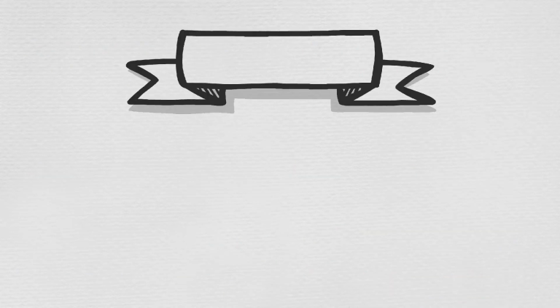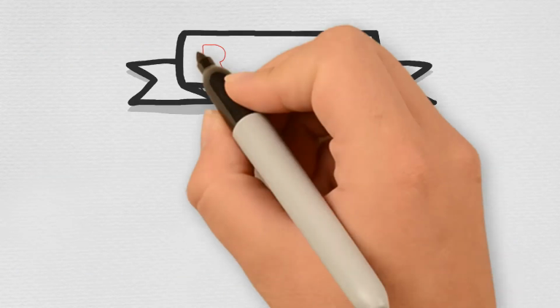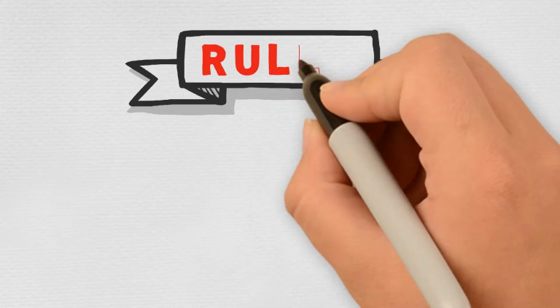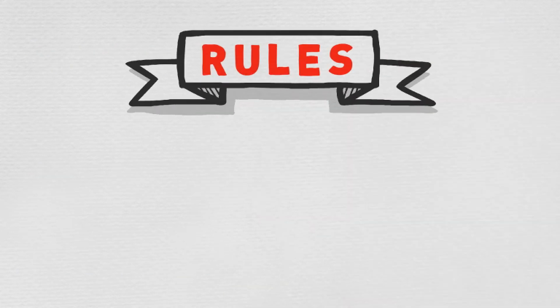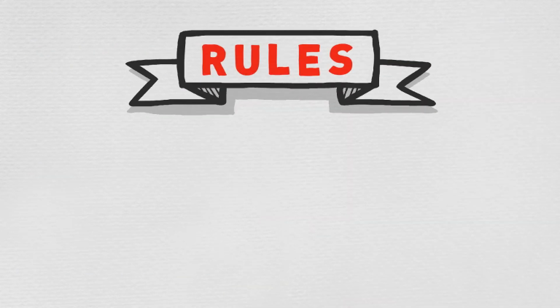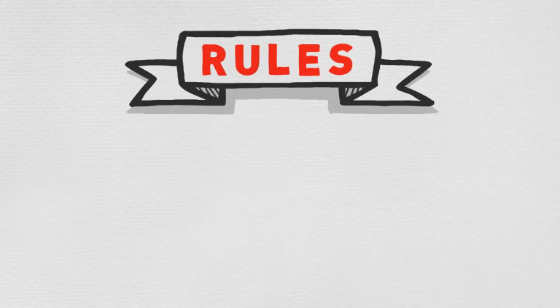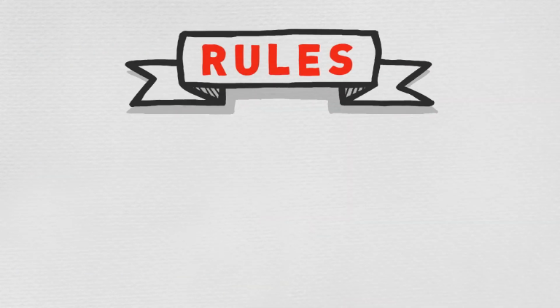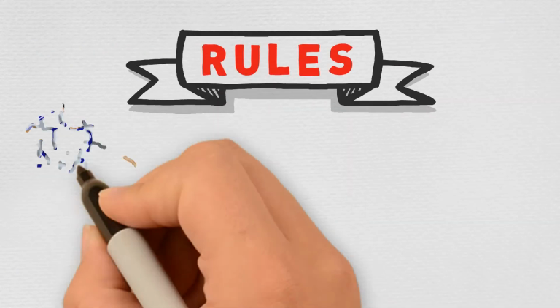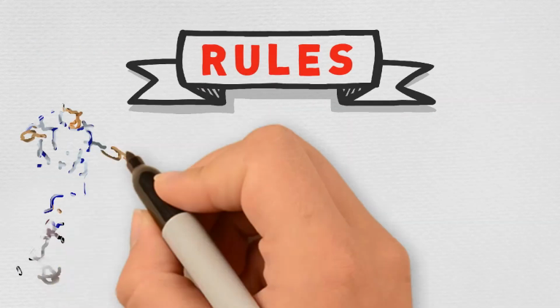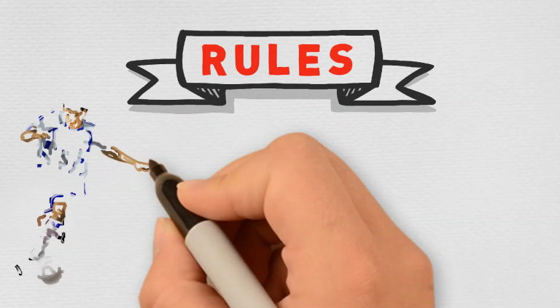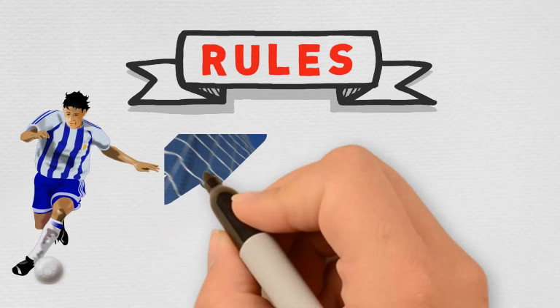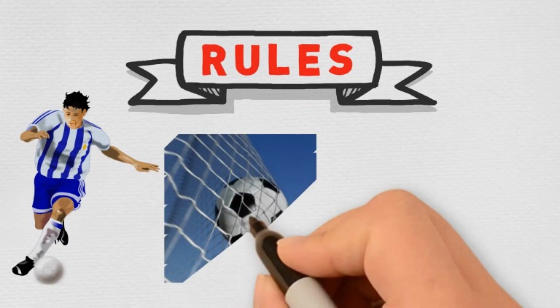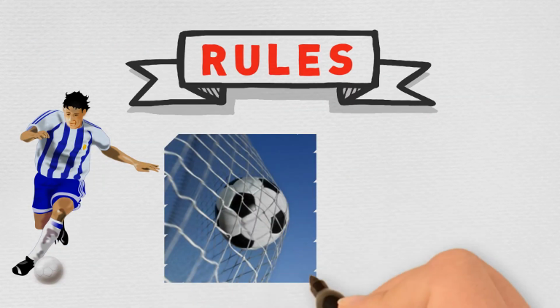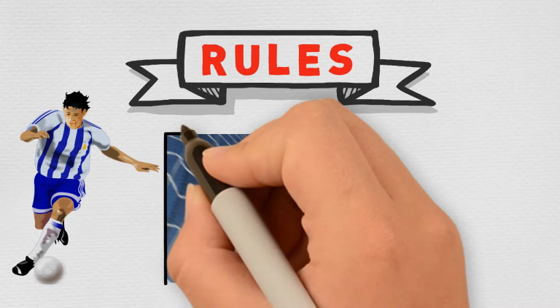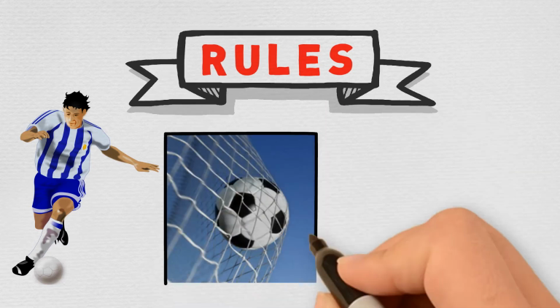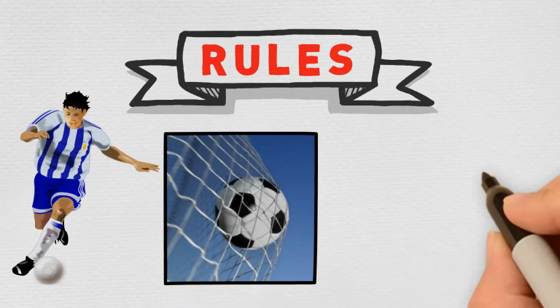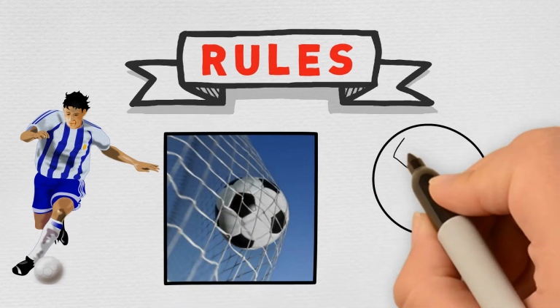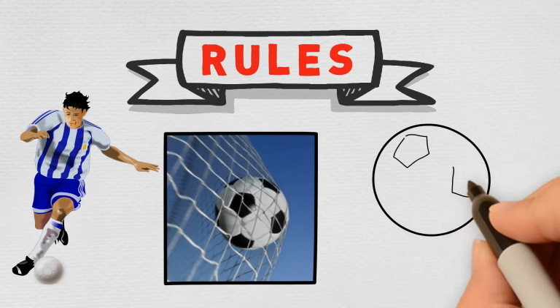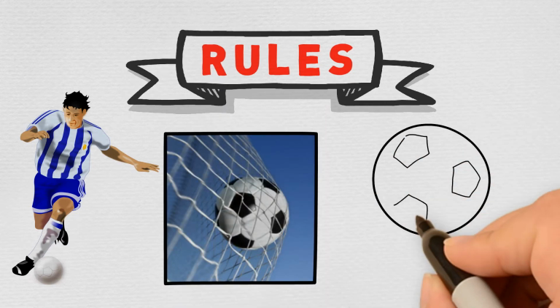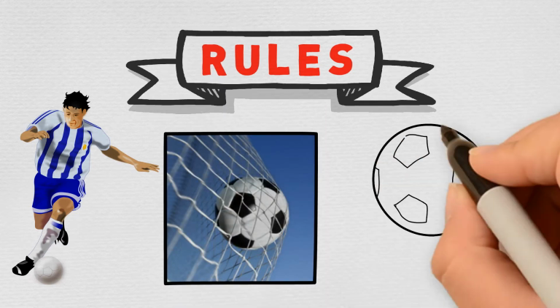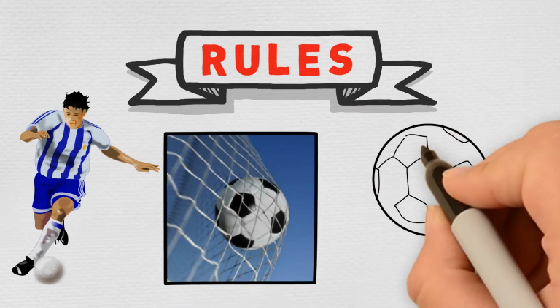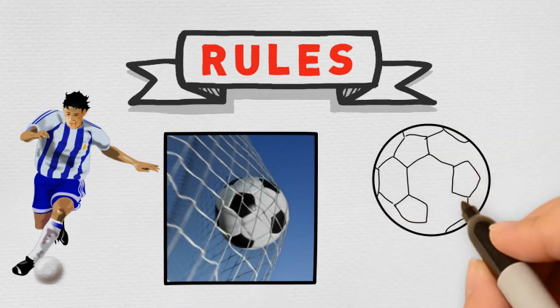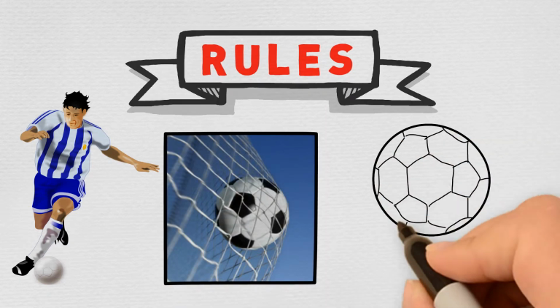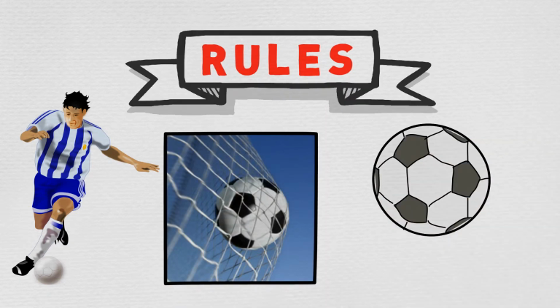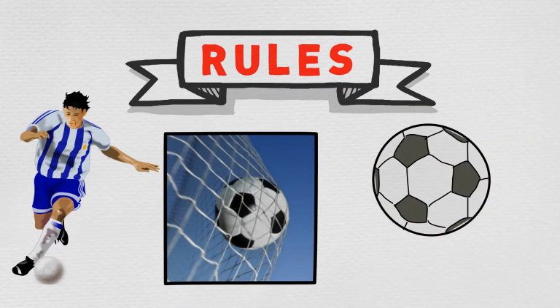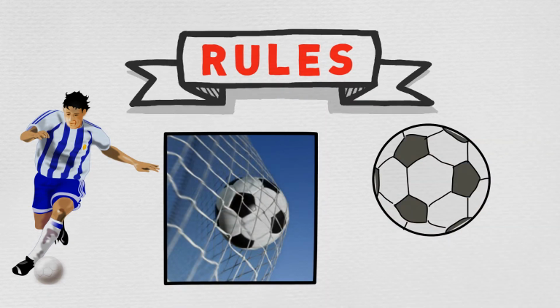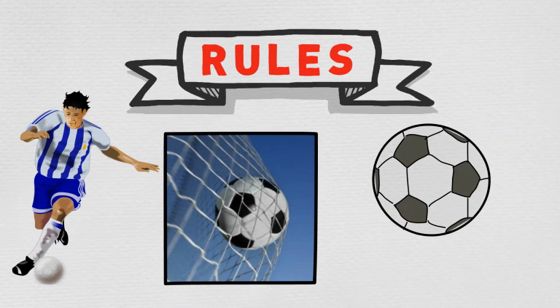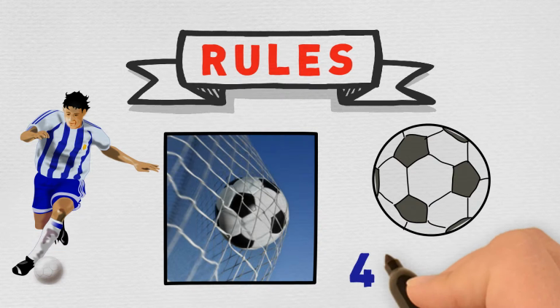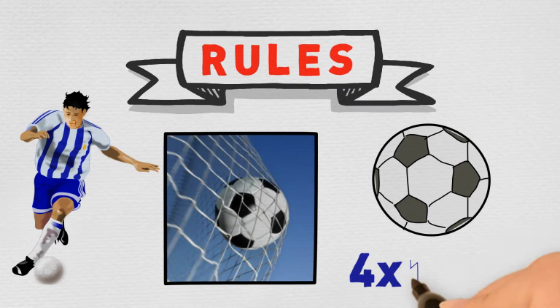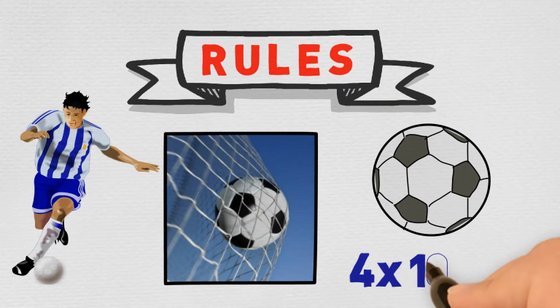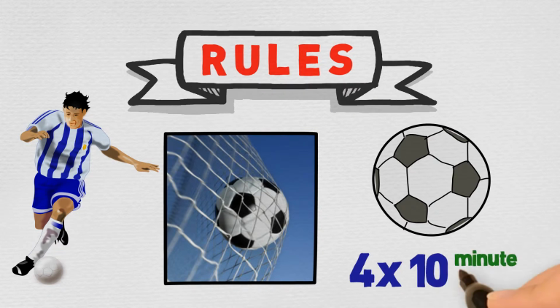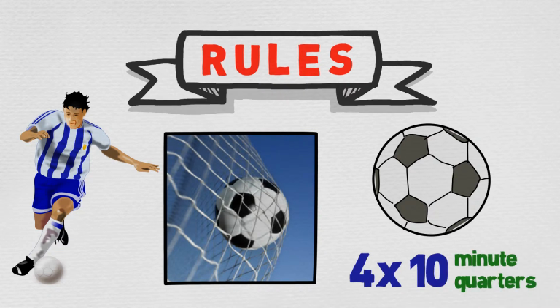The basic rules of the game are the same as regular soccer. Five-A-Side soccer uses the same ball that you're used to playing with in the regular game, and the game is played with four 10-minute quarters.